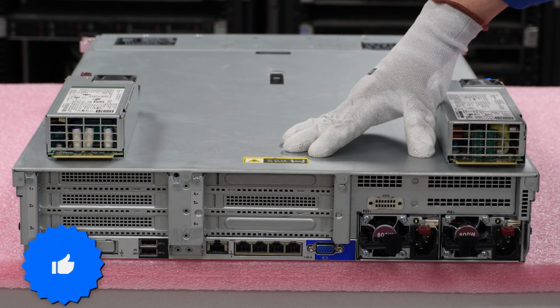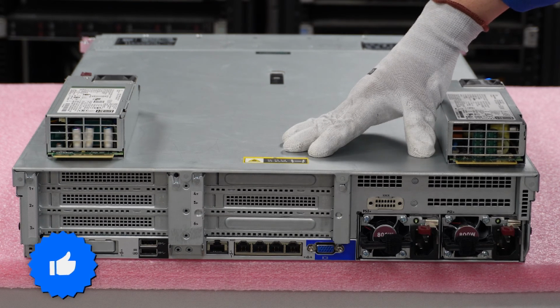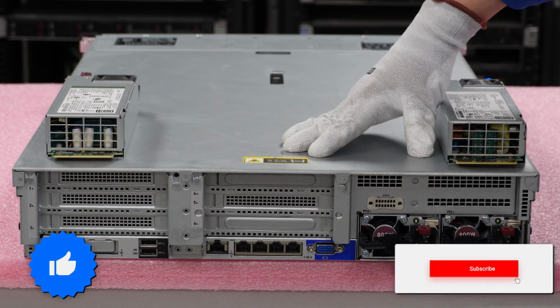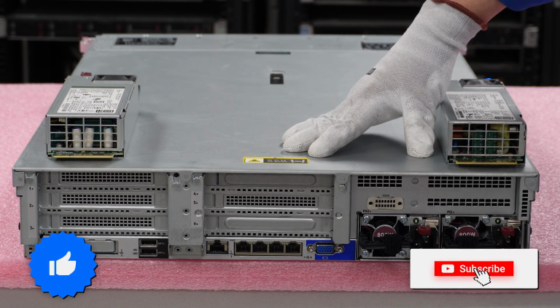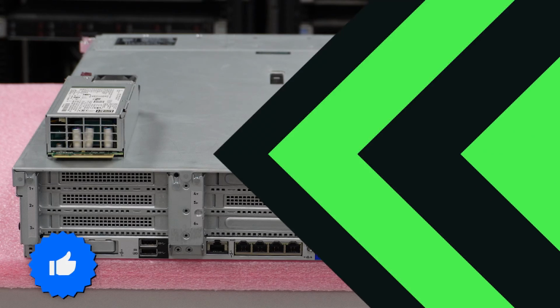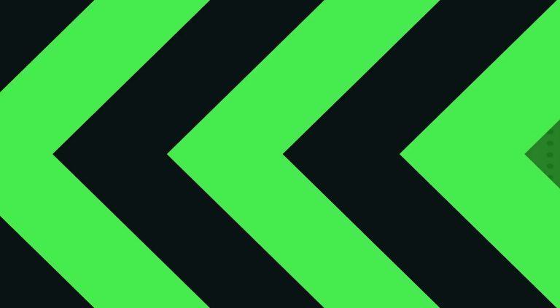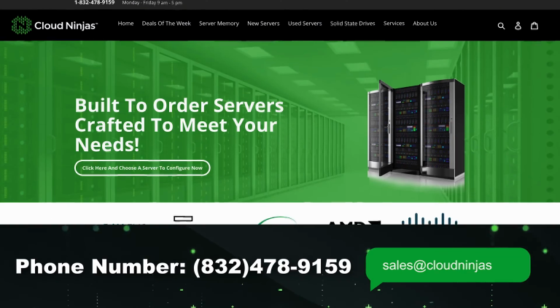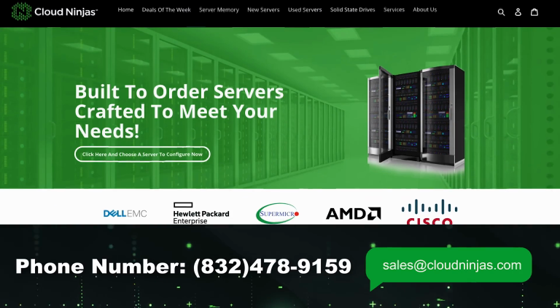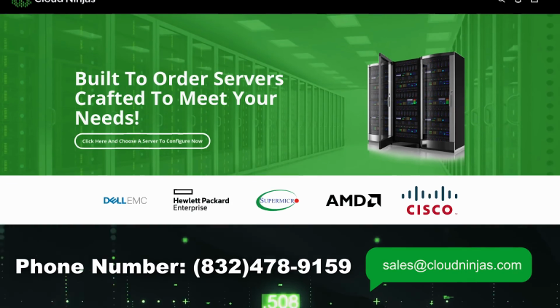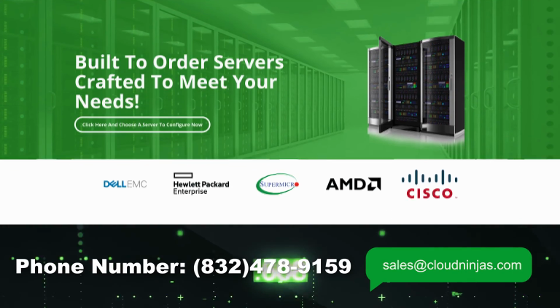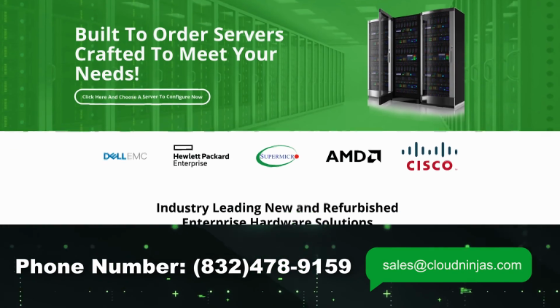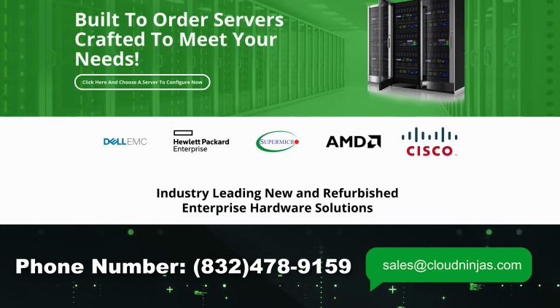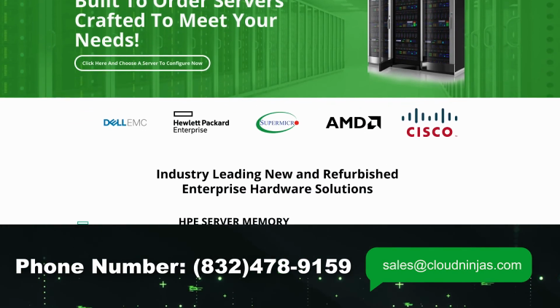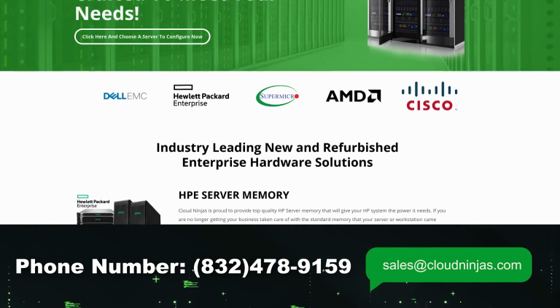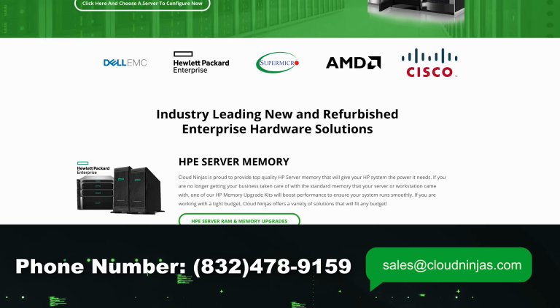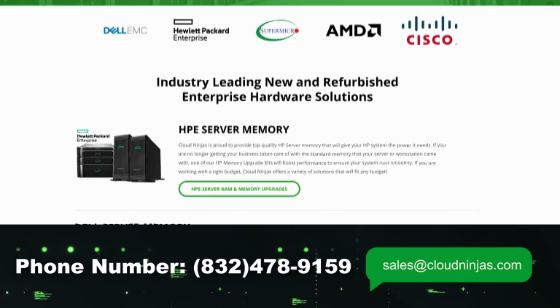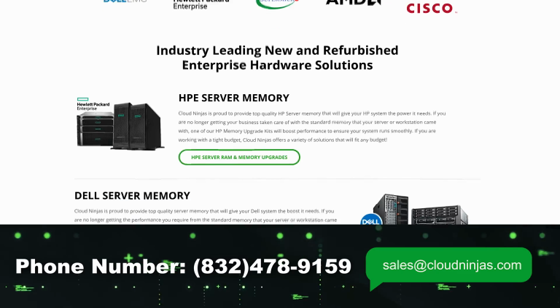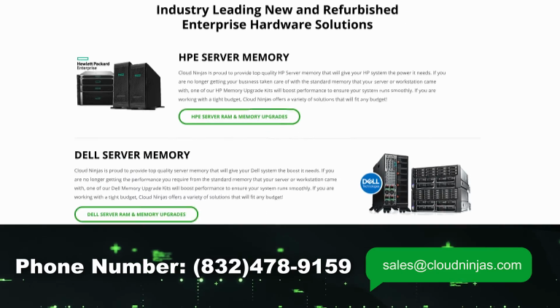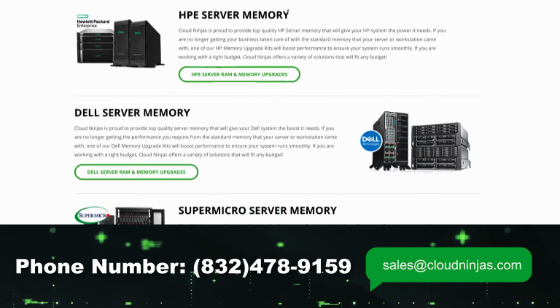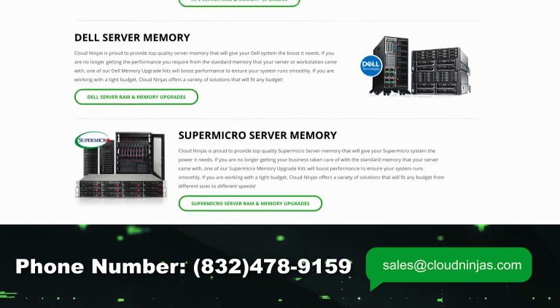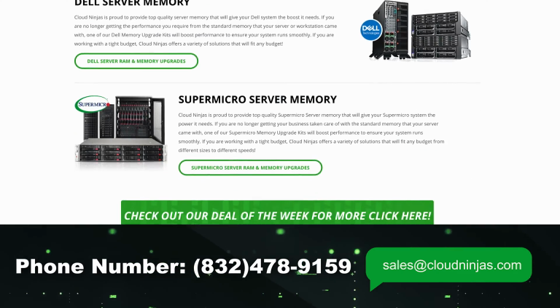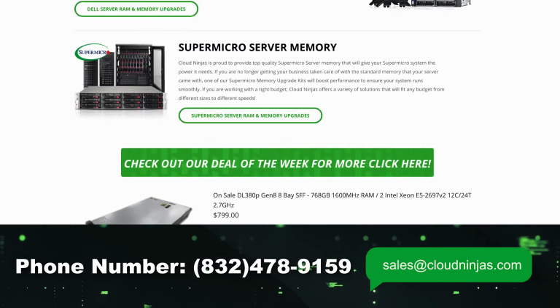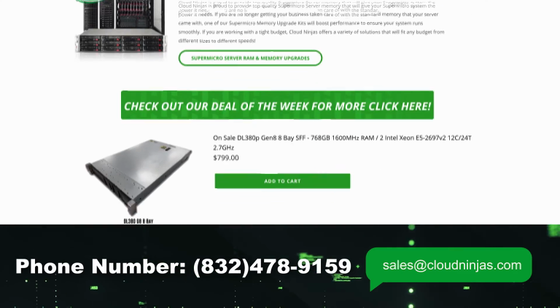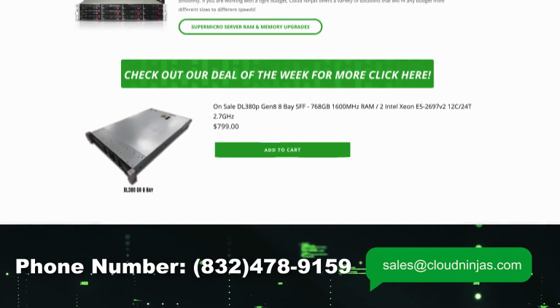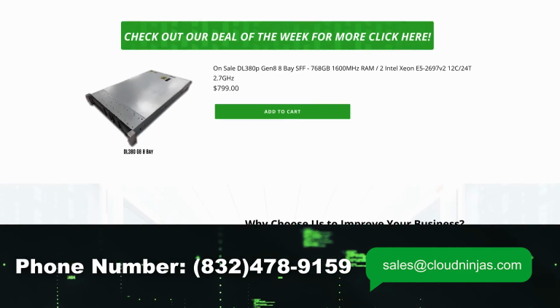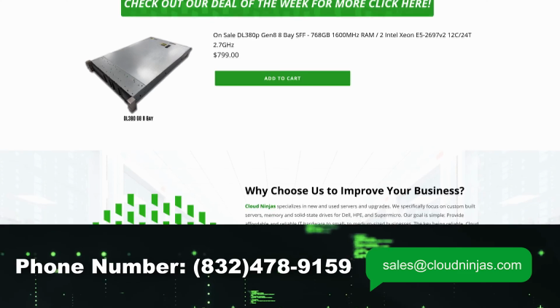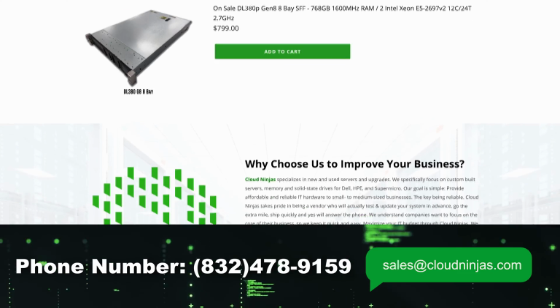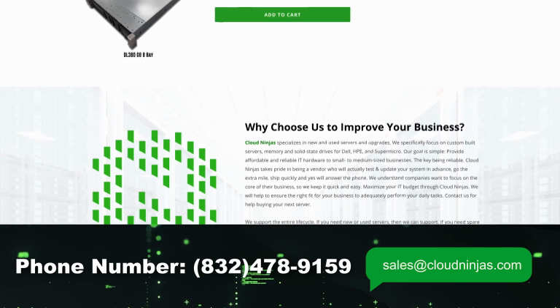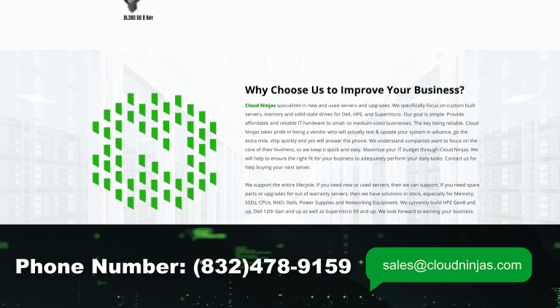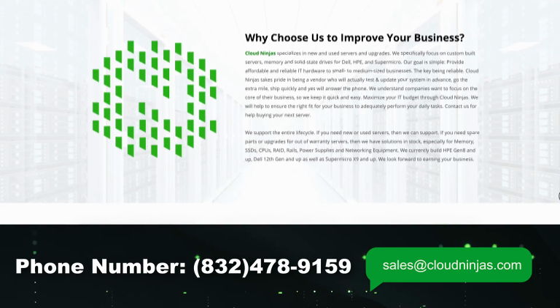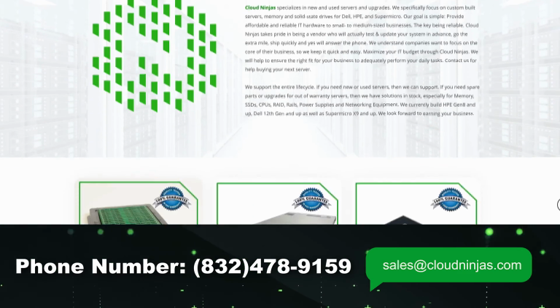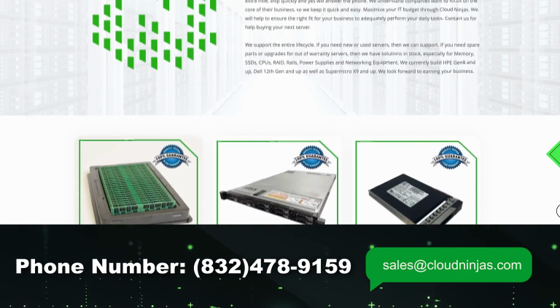If you made it this far, click that like and smash that subscribe. If you're looking for any custom built servers — HPE, Dell, Supermicro, IBM, Cisco — we'd love the opportunity to earn your data center or home lab business. Please email us at sales@cloudninjas.com. Thanks for your time. Bye guys, take care.